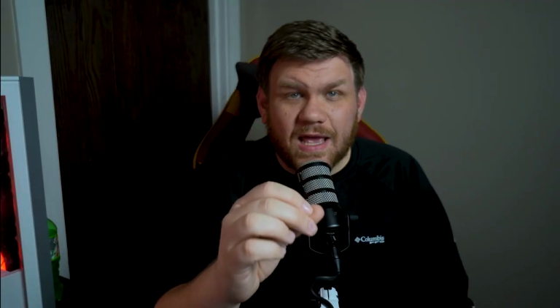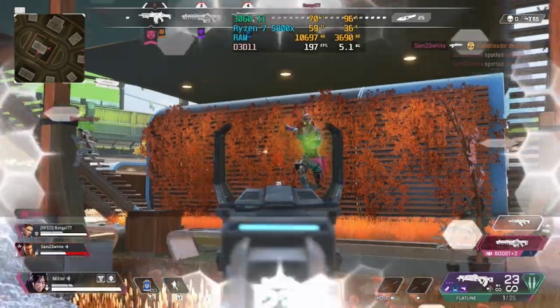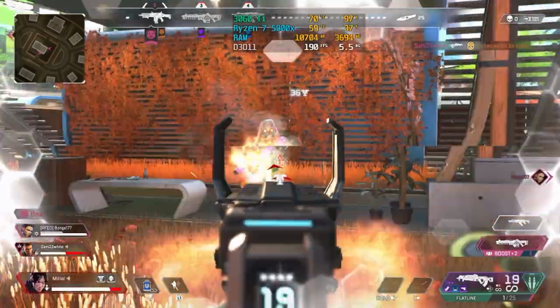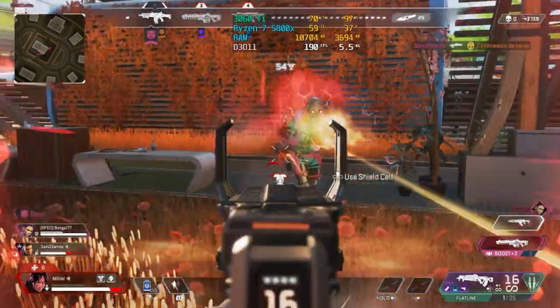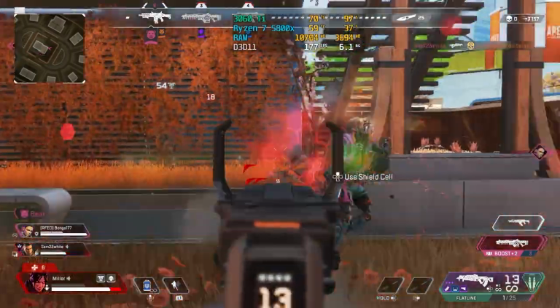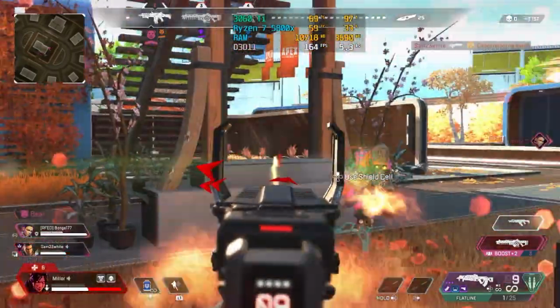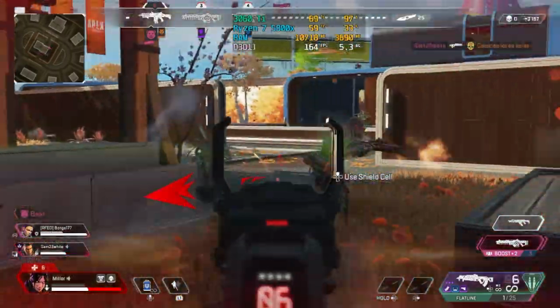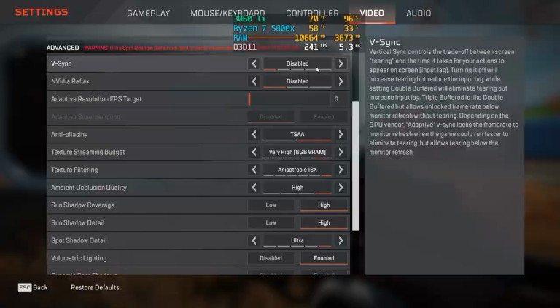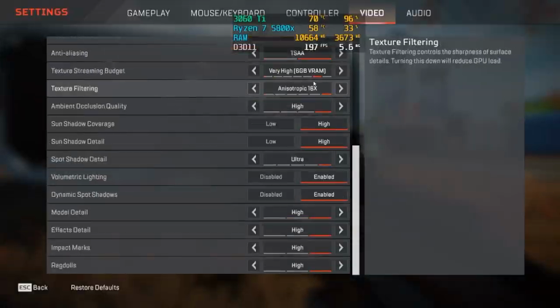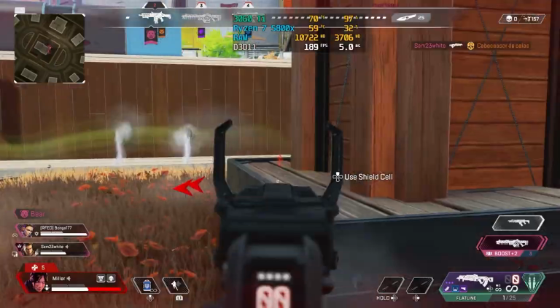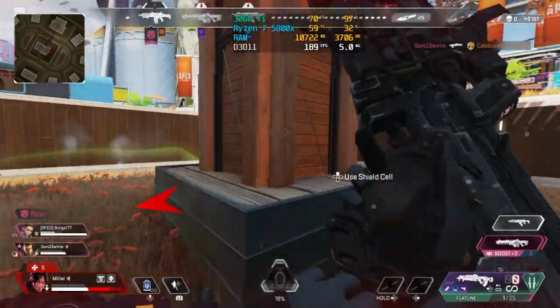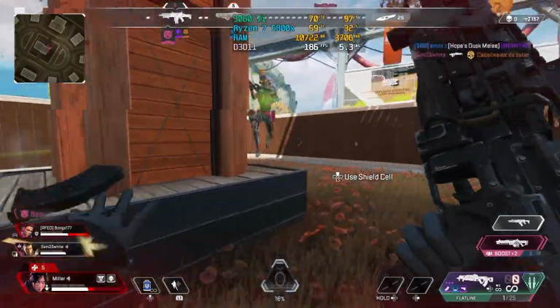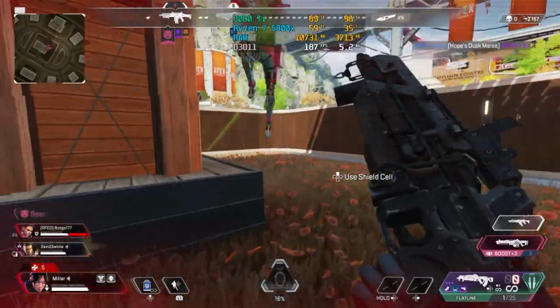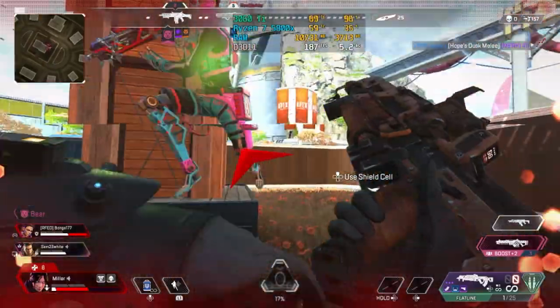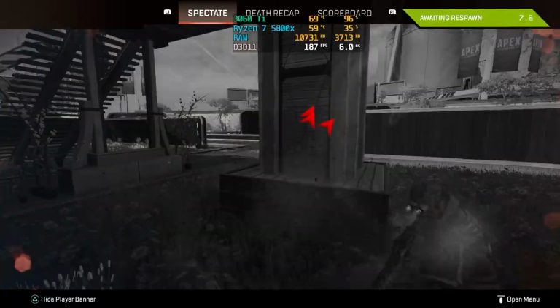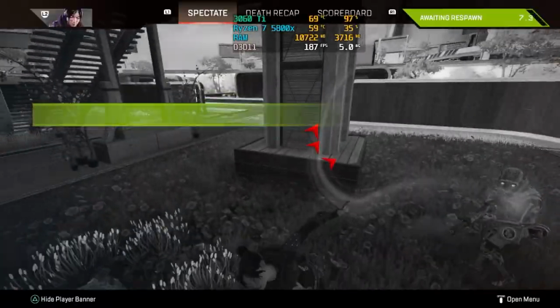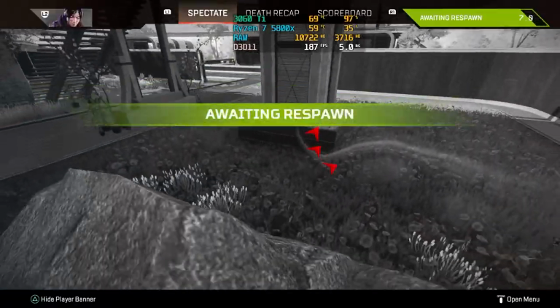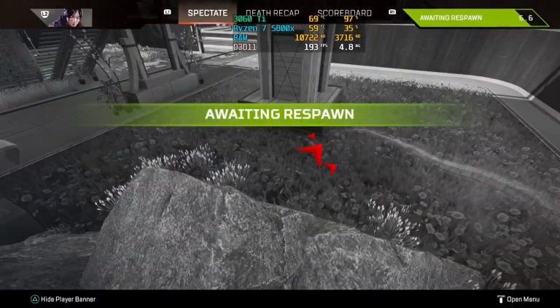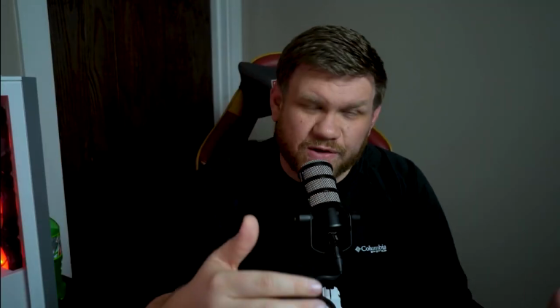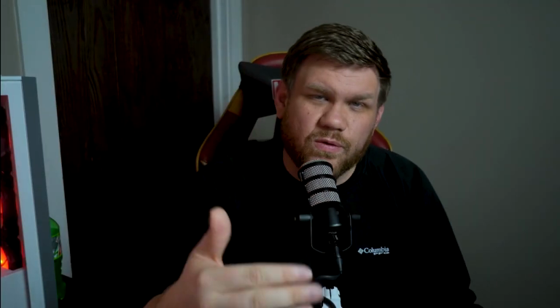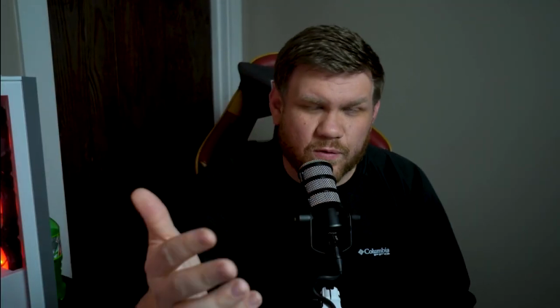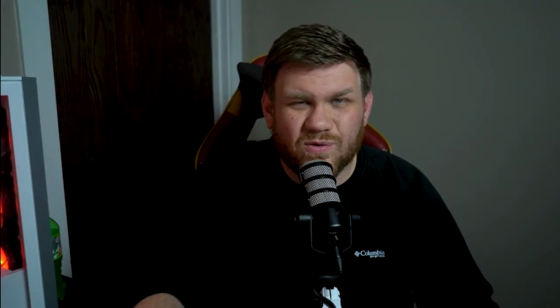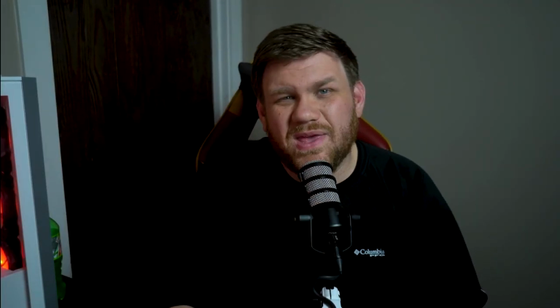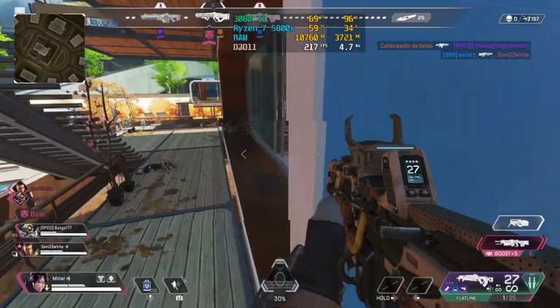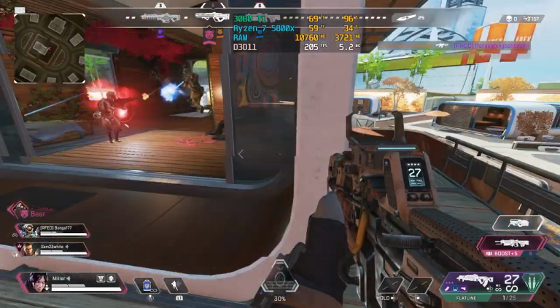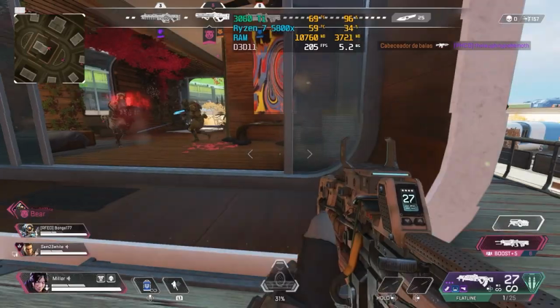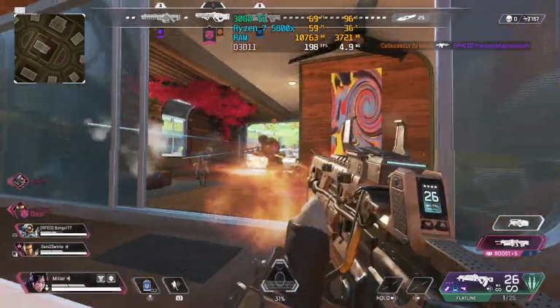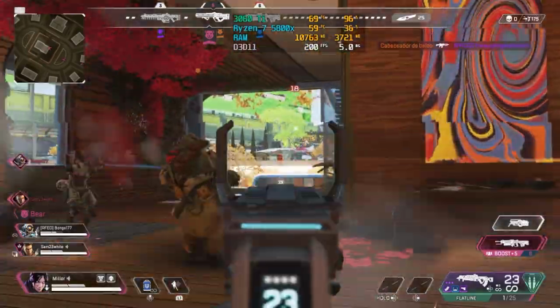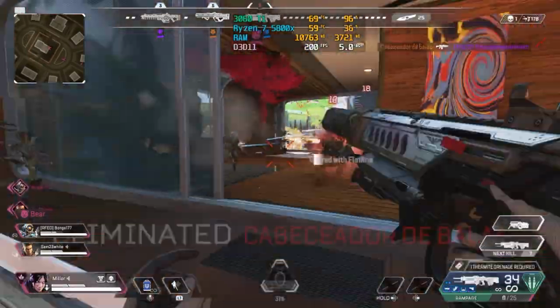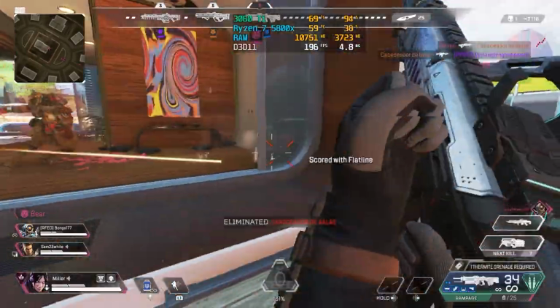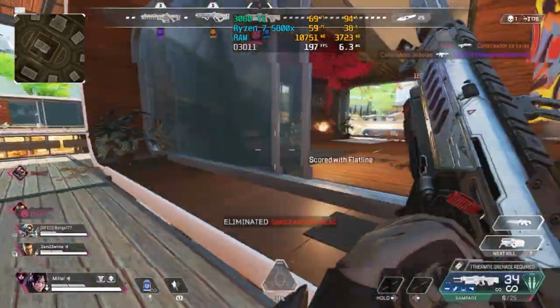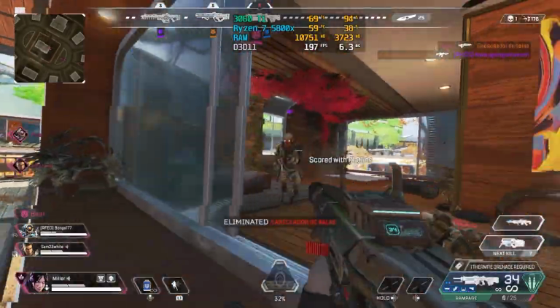In Apex Legends at 1440p with max style settings, we got around 130 to 140 FPS — pretty smooth for 1440p. When we dropped it down to 1080p, we got over 200 FPS.